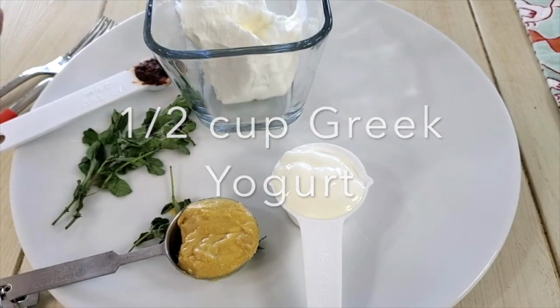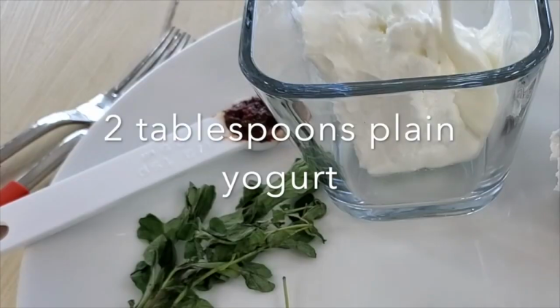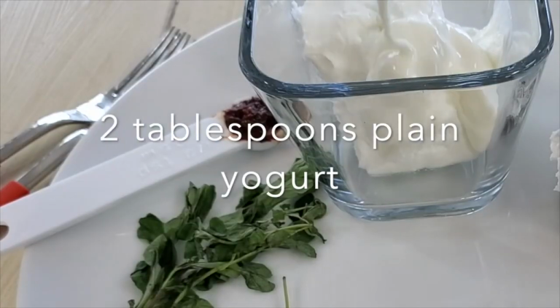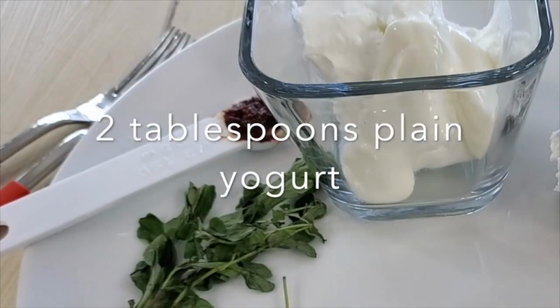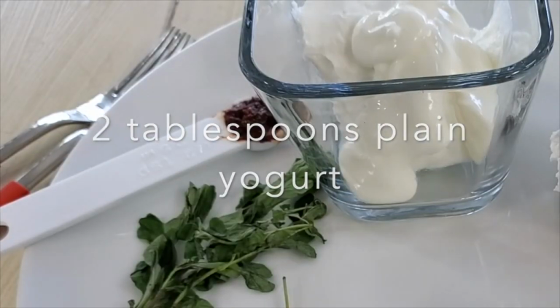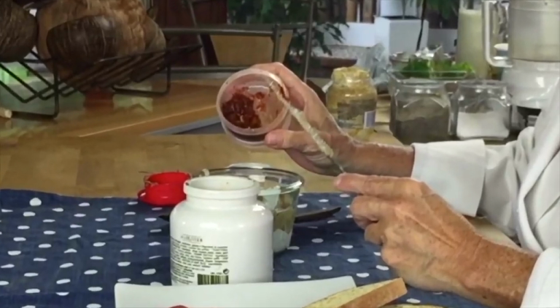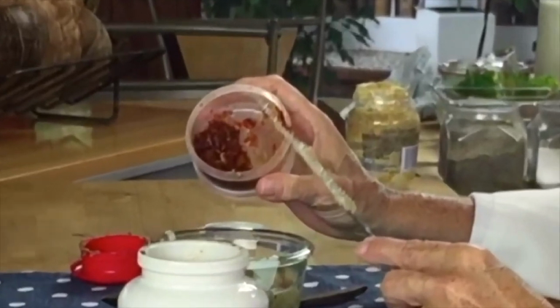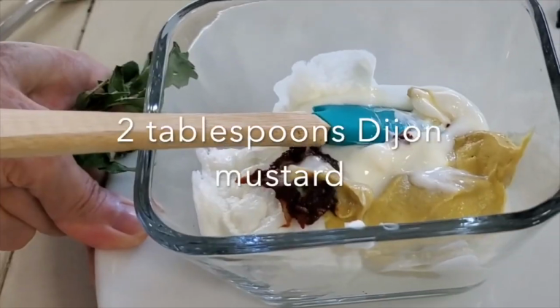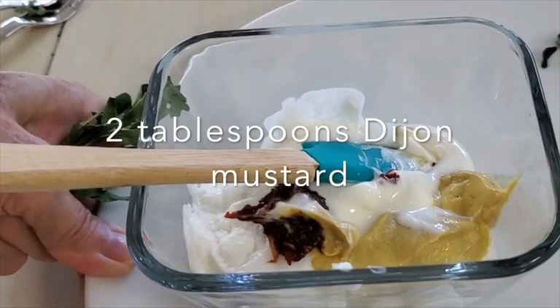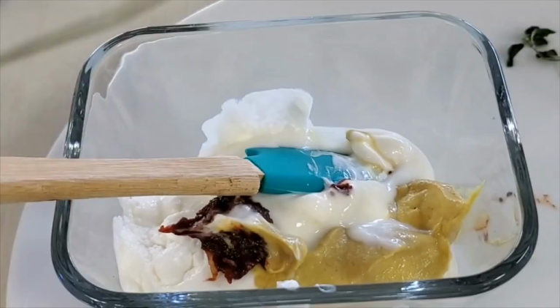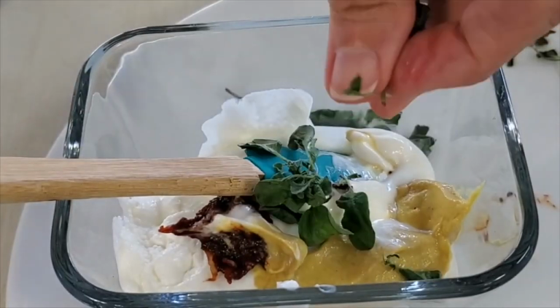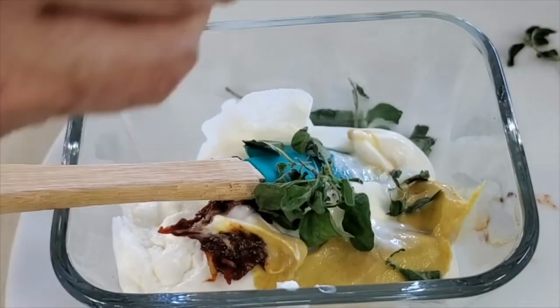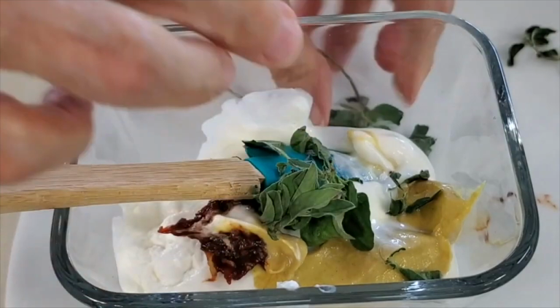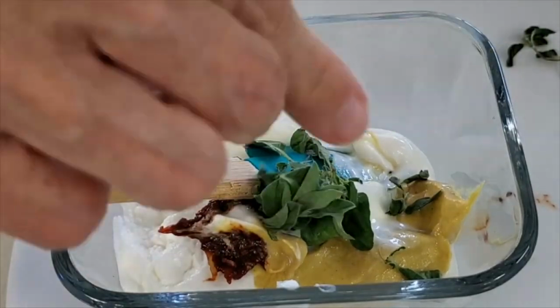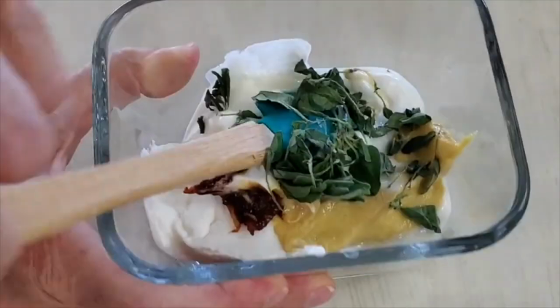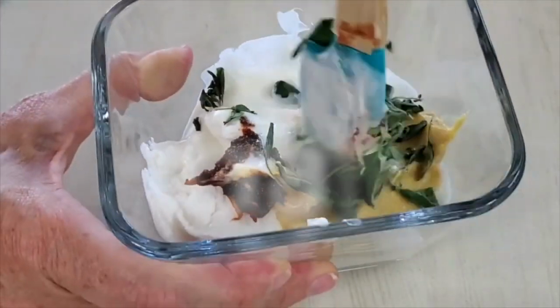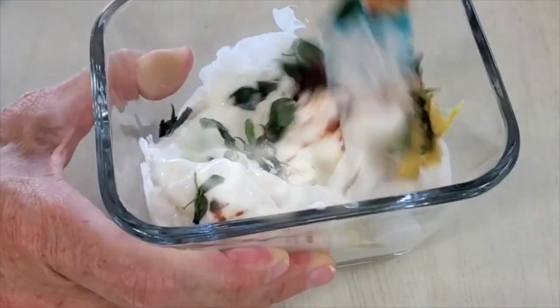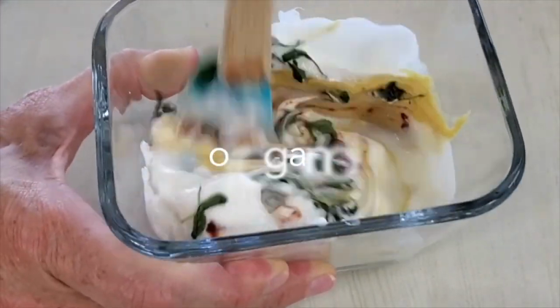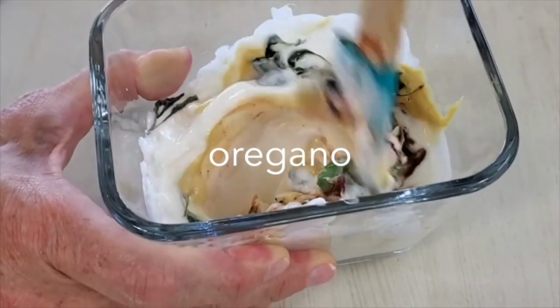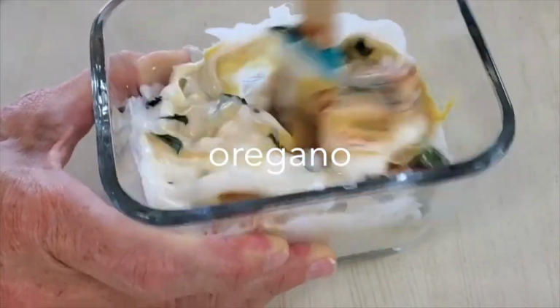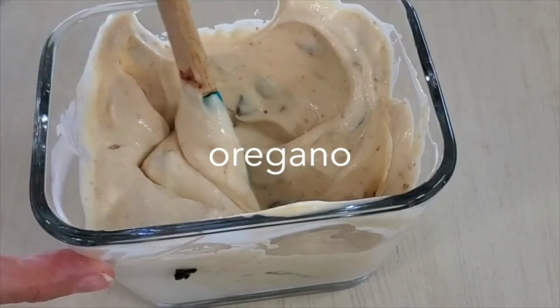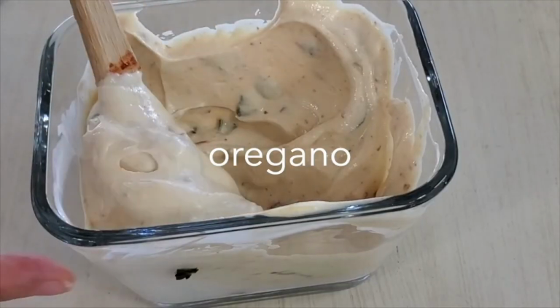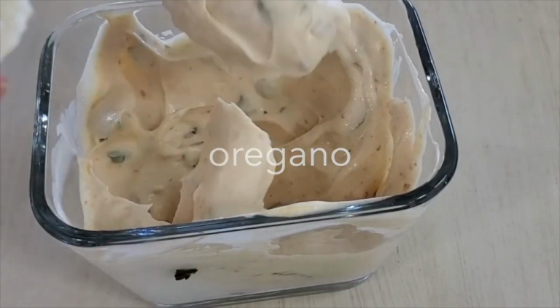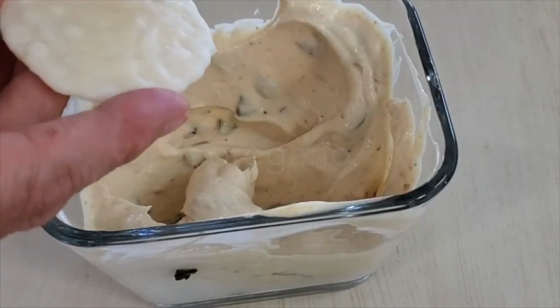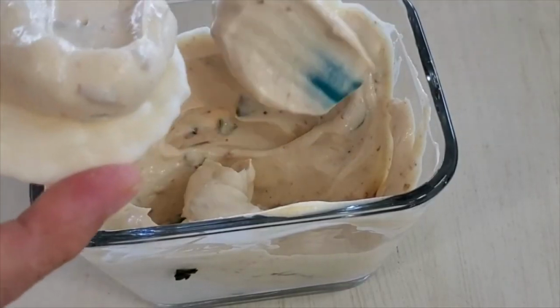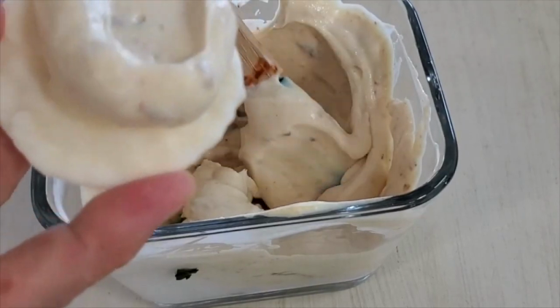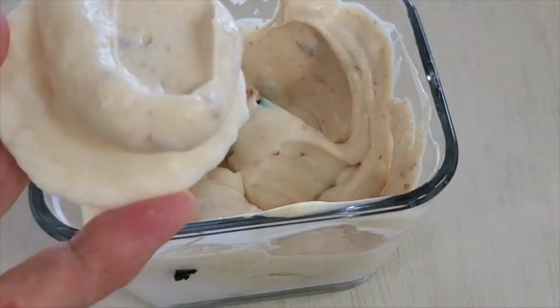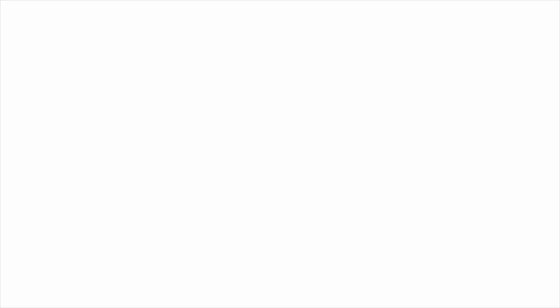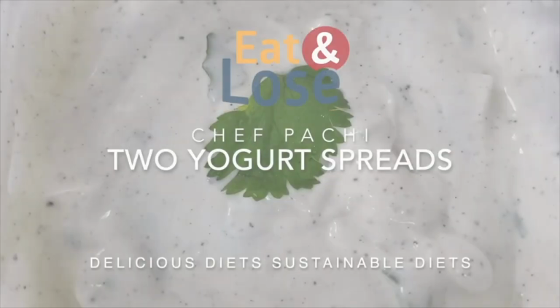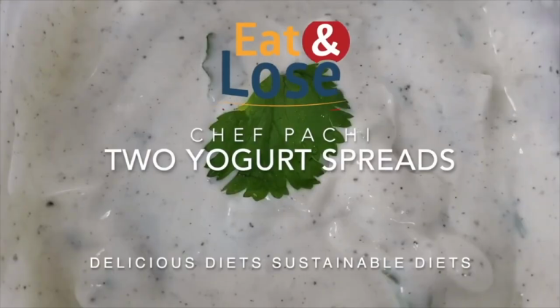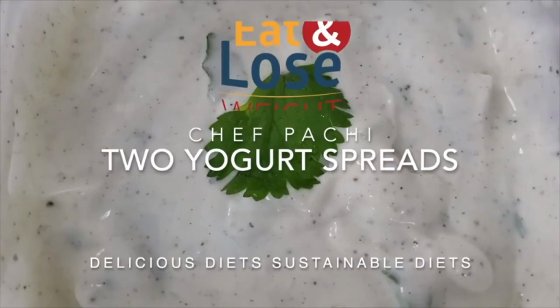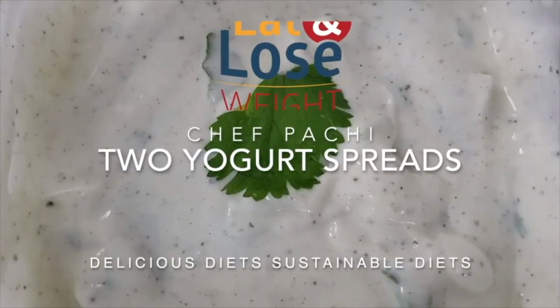Delicious, slightly spicy — you can spice it up more if you want. They are all made in minutes and spread beautifully in sandwiches, wraps, and many other foods.